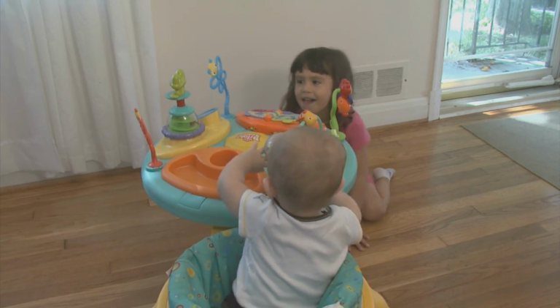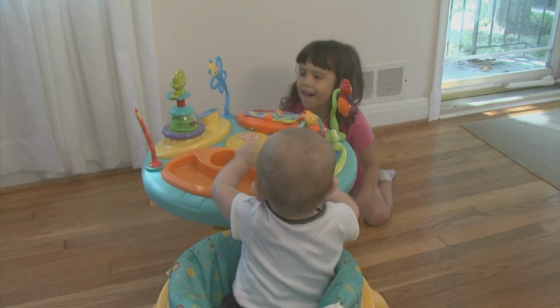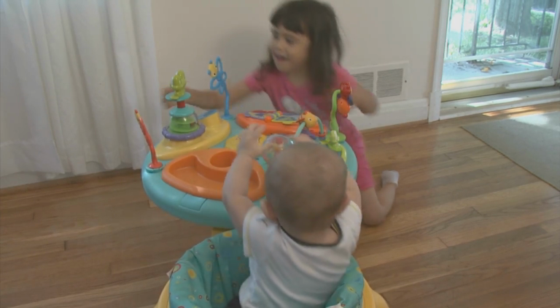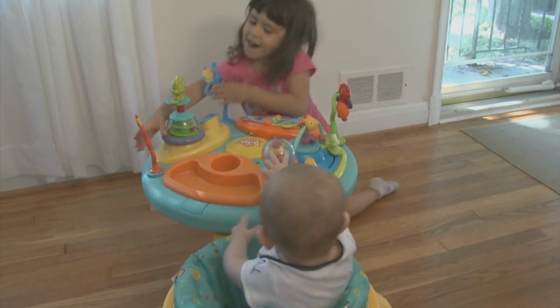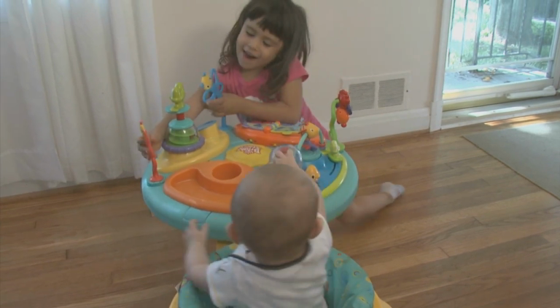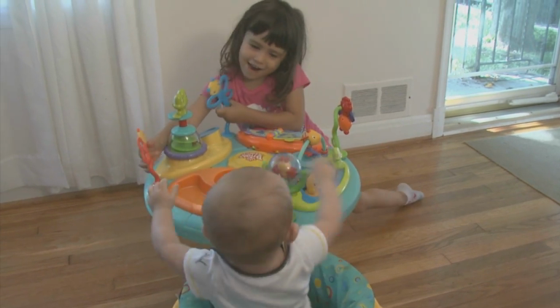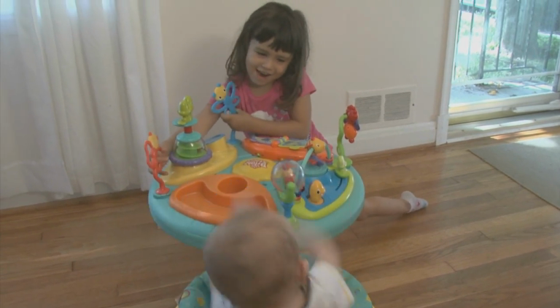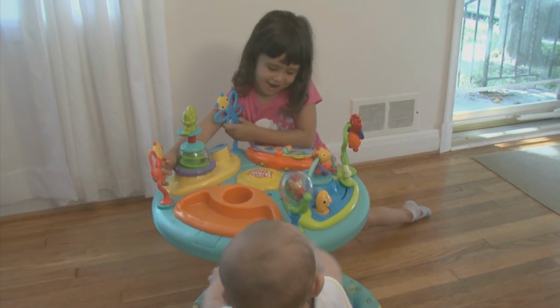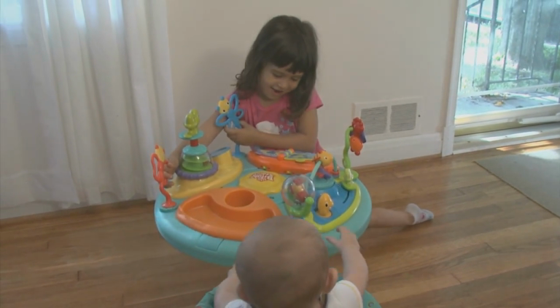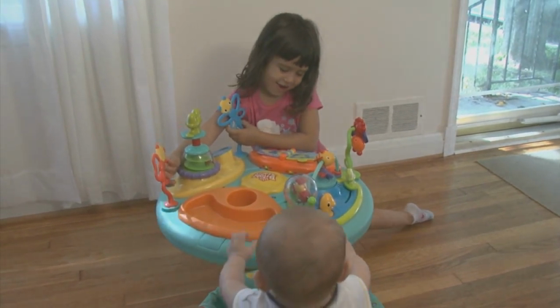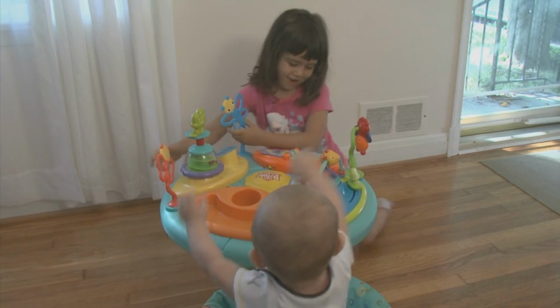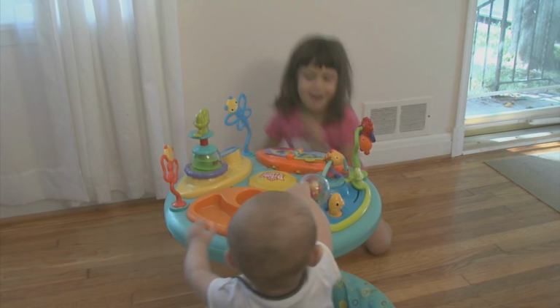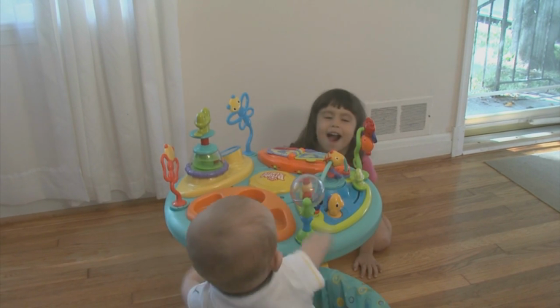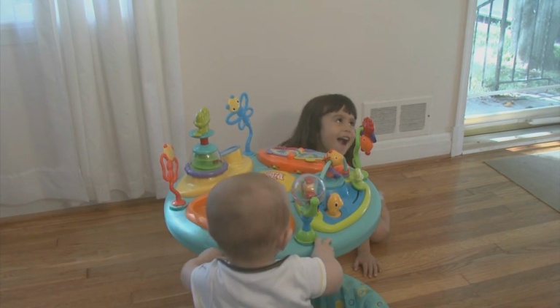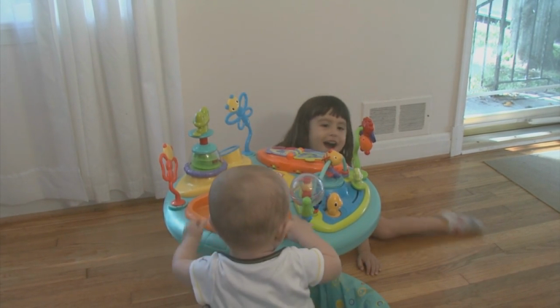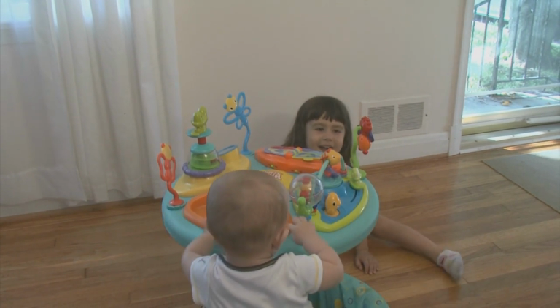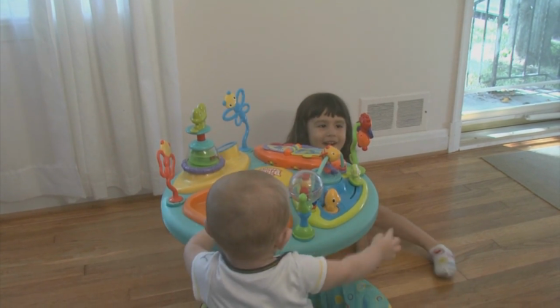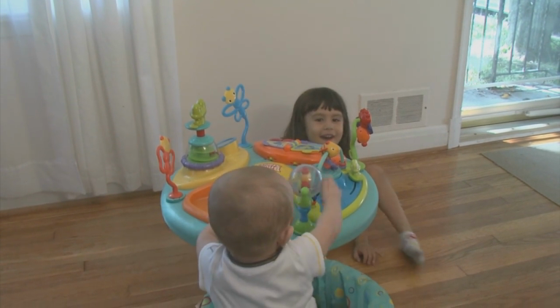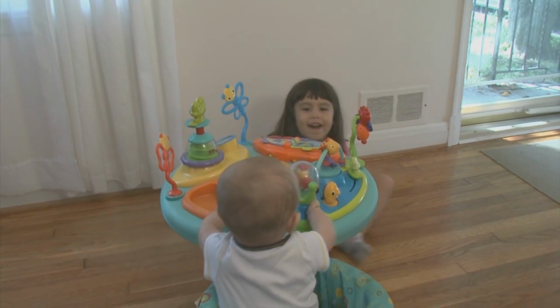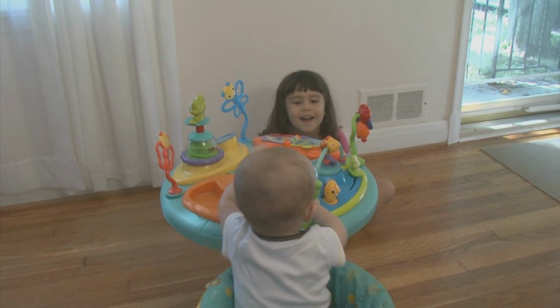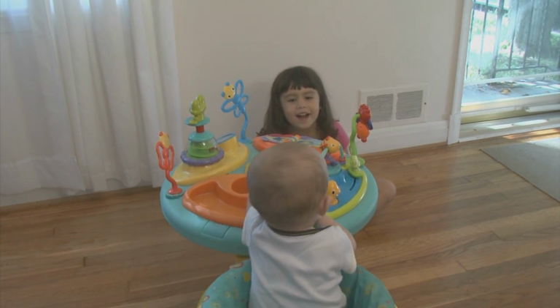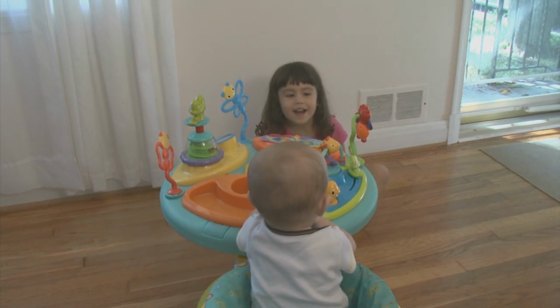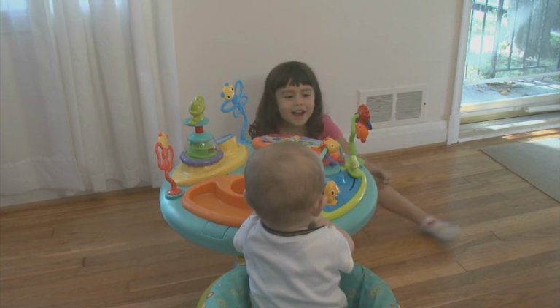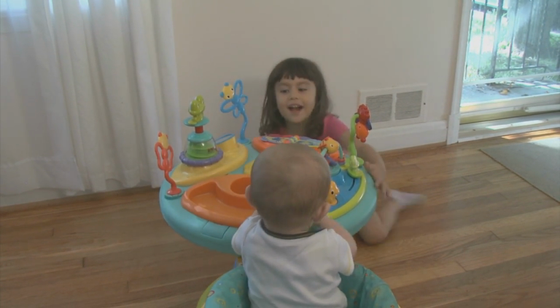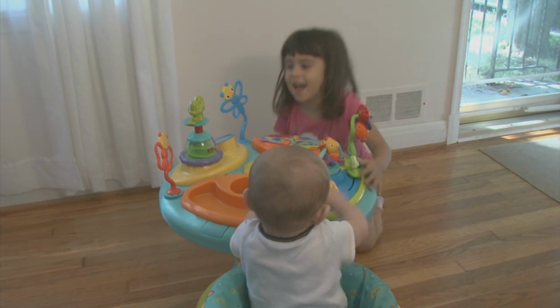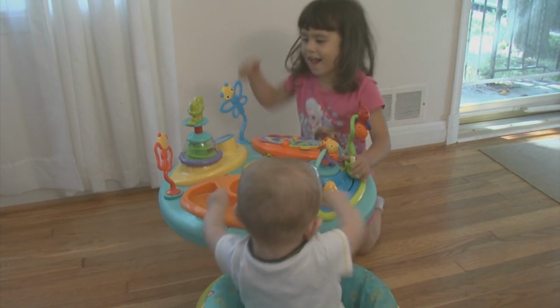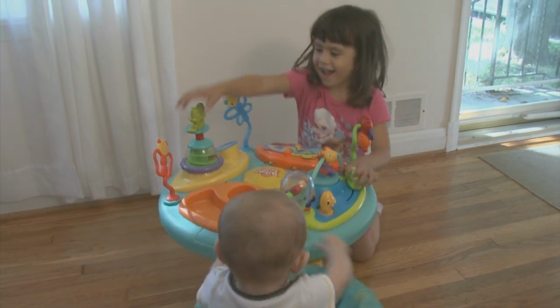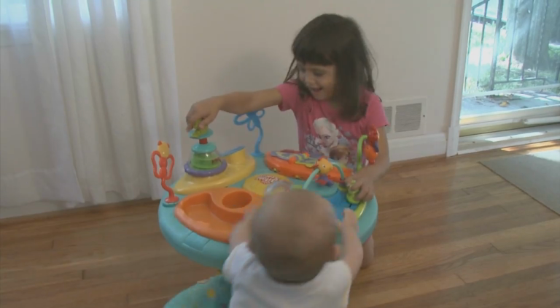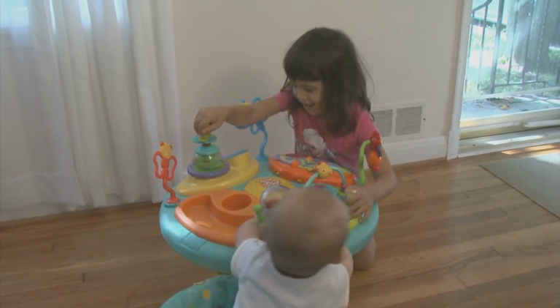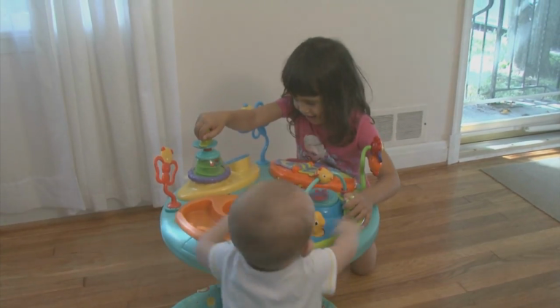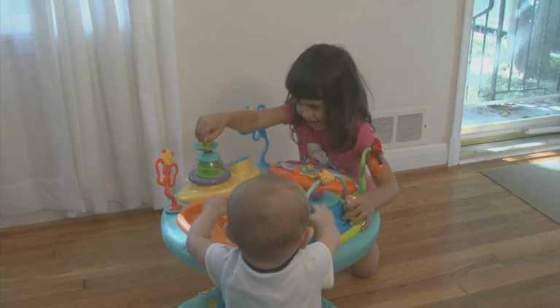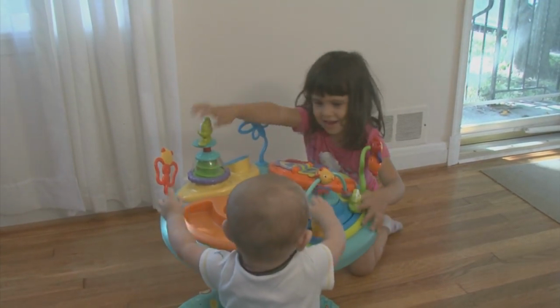Mariposas. Mariposas. Muy bien. Y el sapo, la rana? ¿Cómo está el sapo, la rana? Muy bien. Sapo, rana.